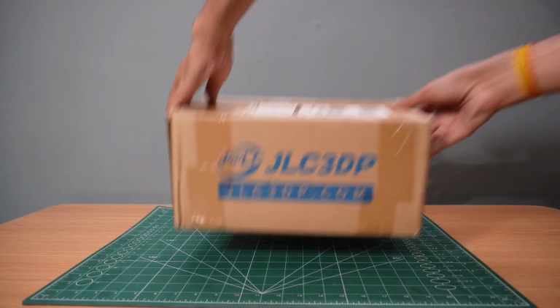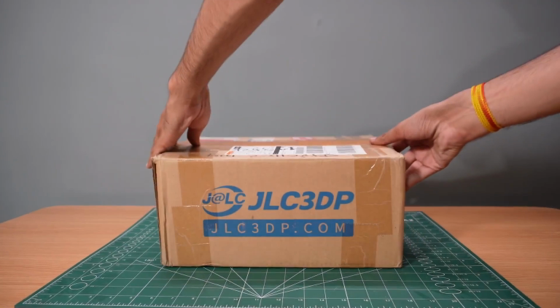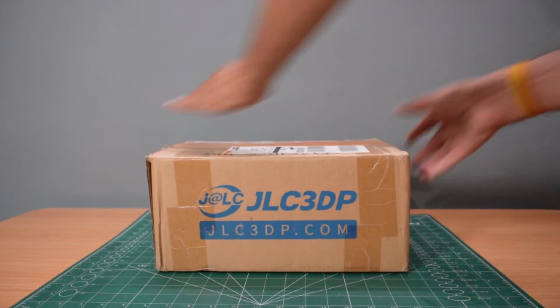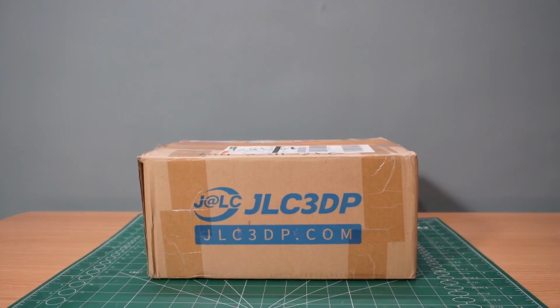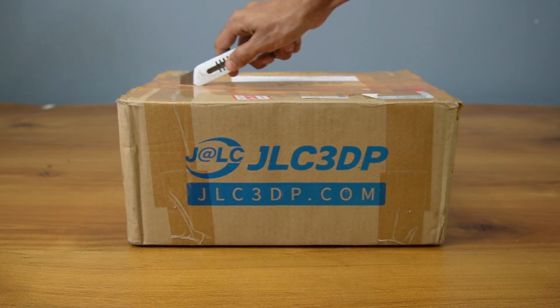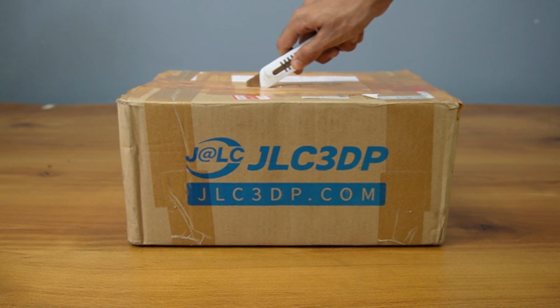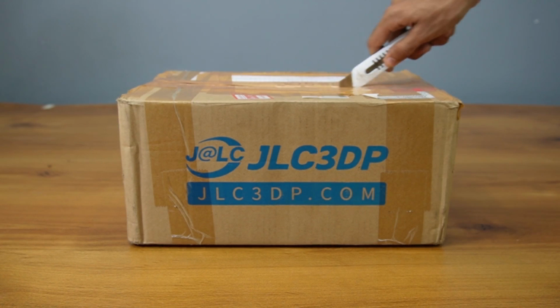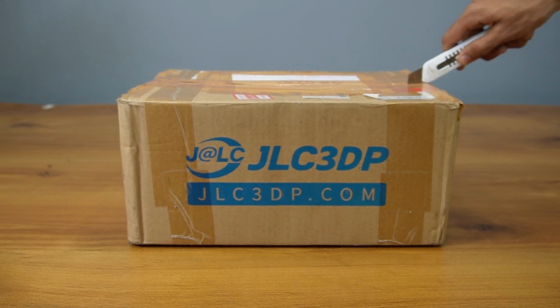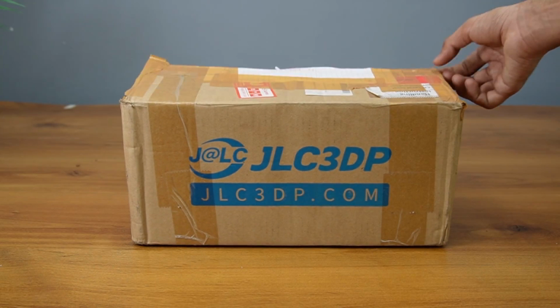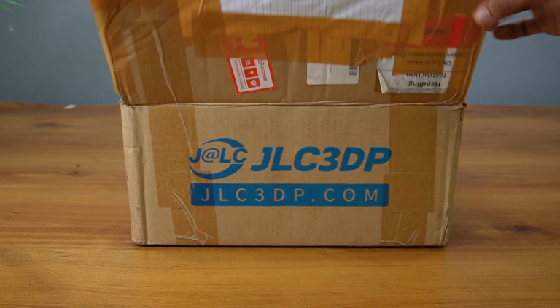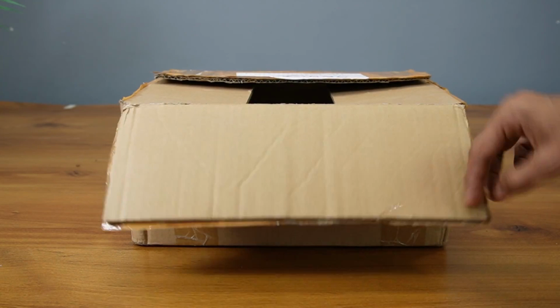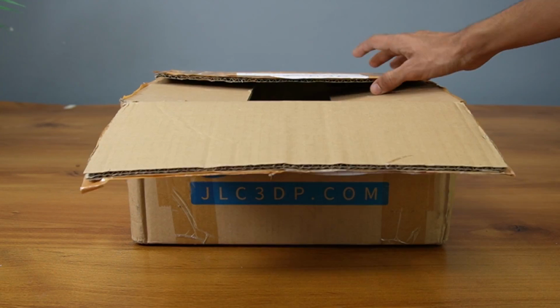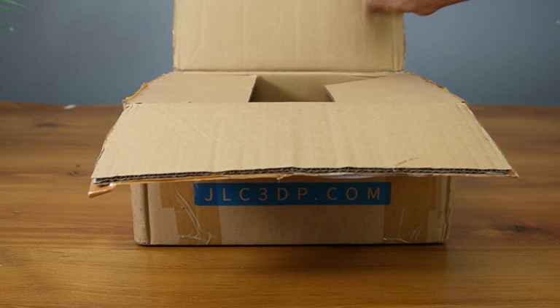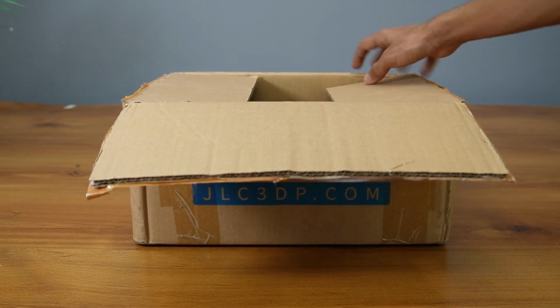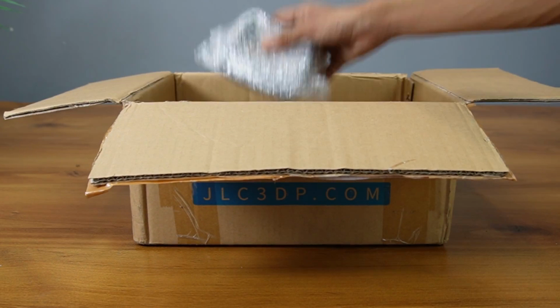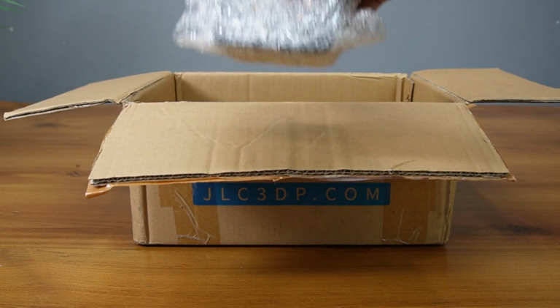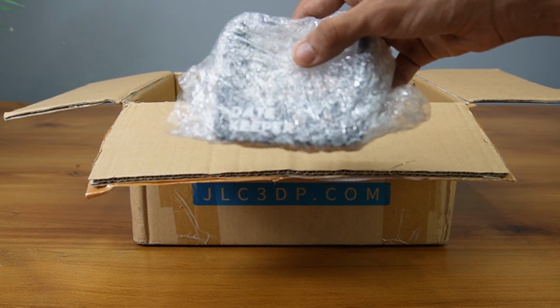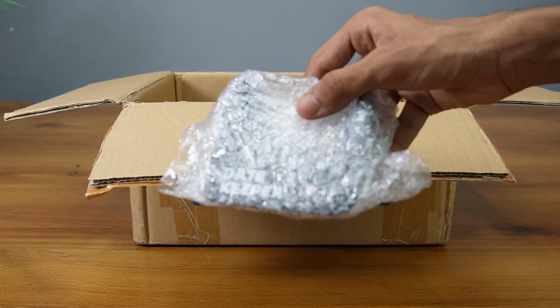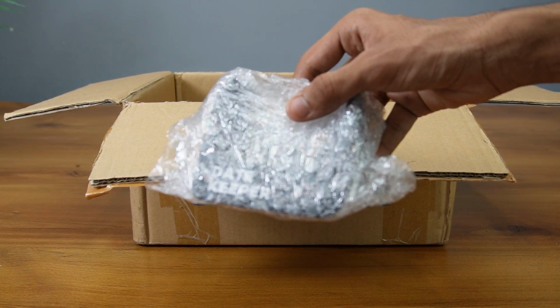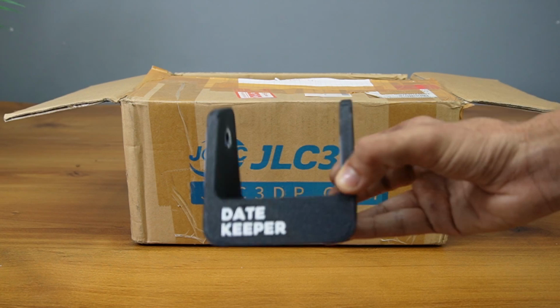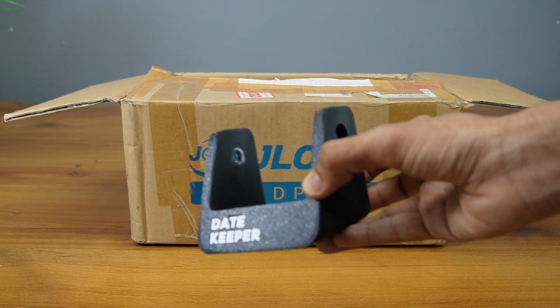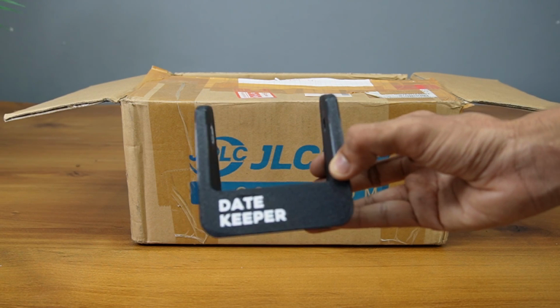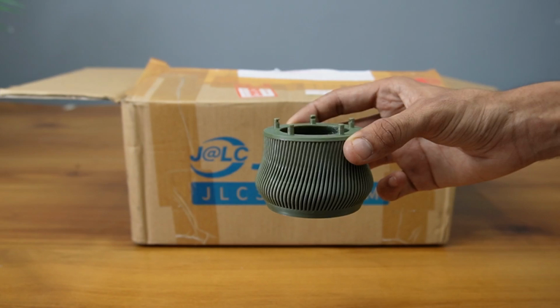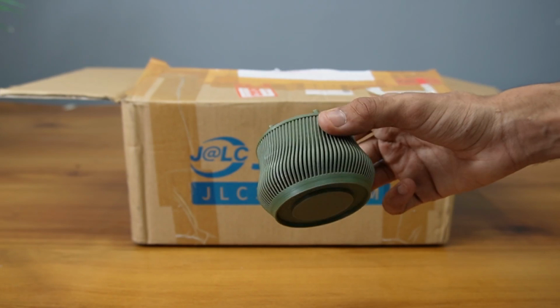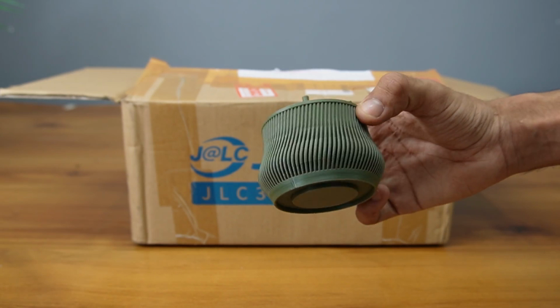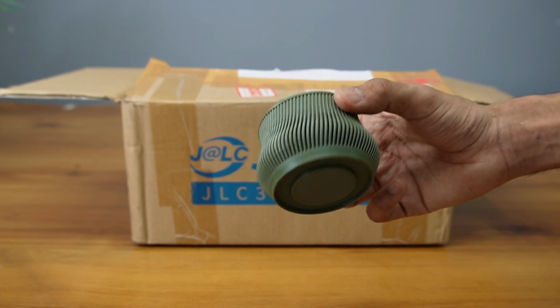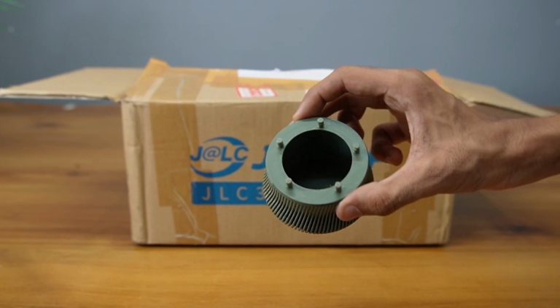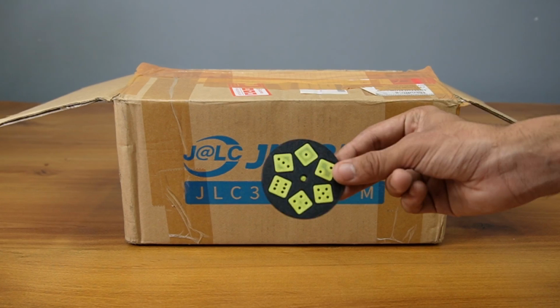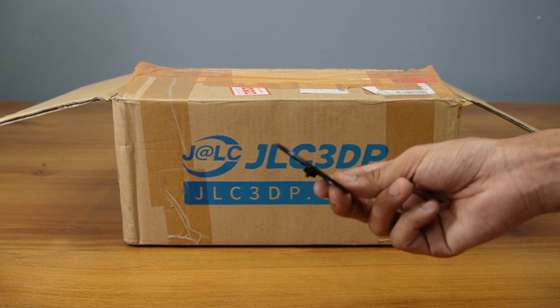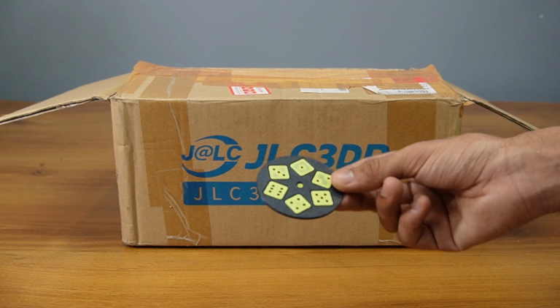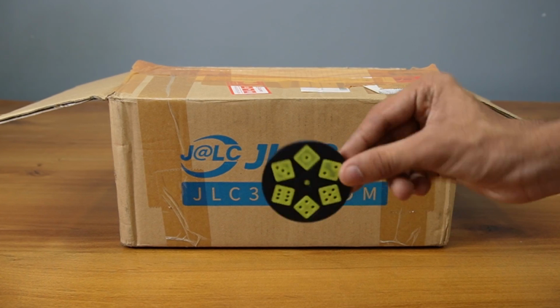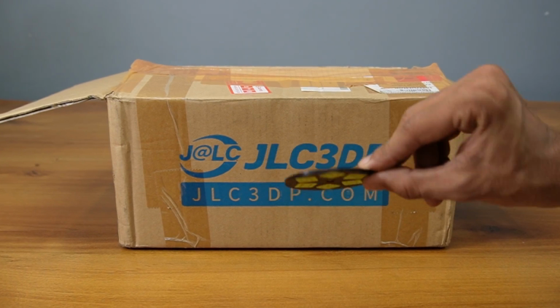Within a few days, I received the prints from JLC3DP, and now comes the fun part — unboxing. Right out of the box, the print quality was excellent. All the fine edges, moving sections, and surface details looked crisp.